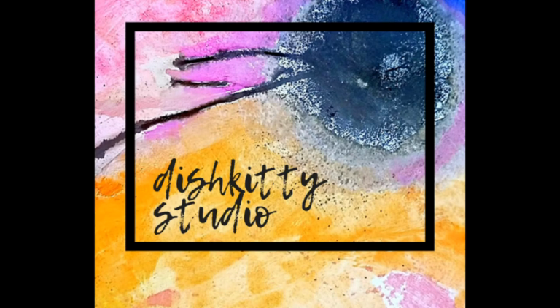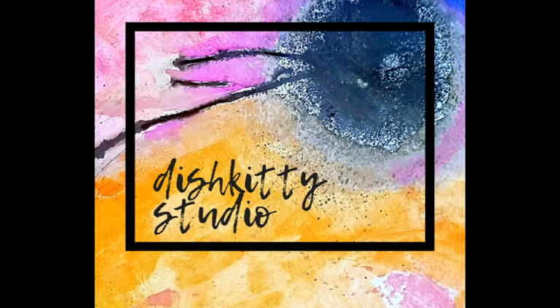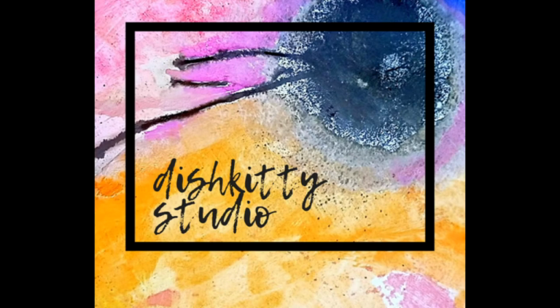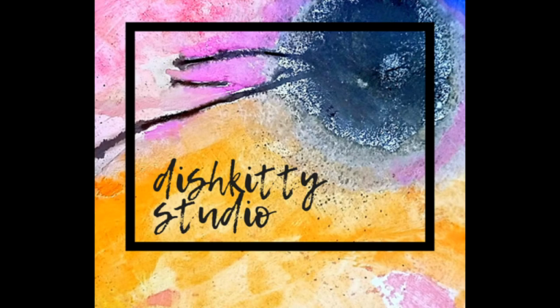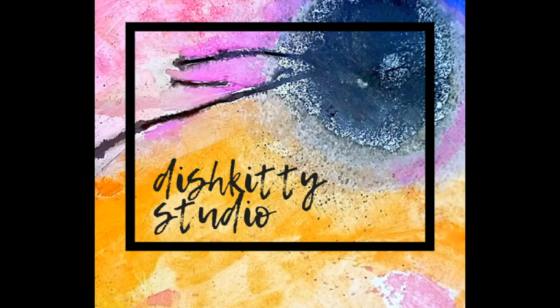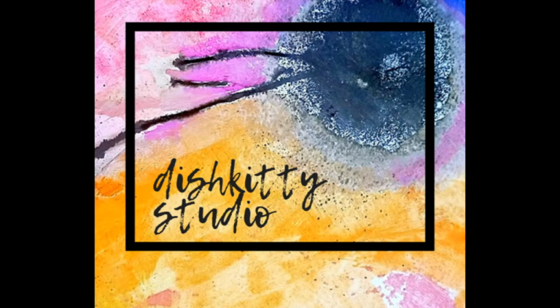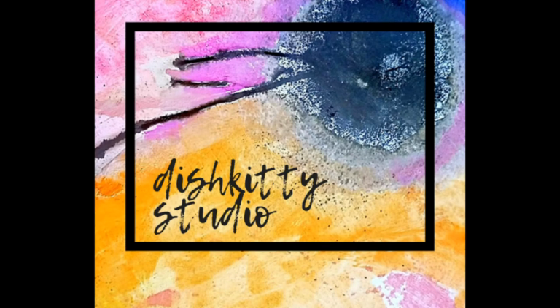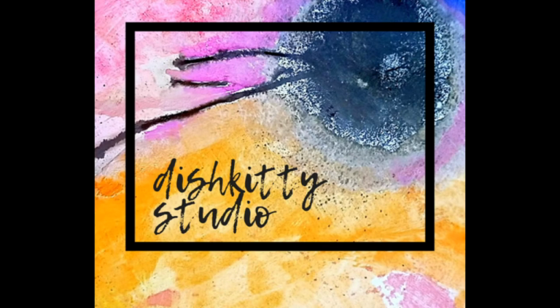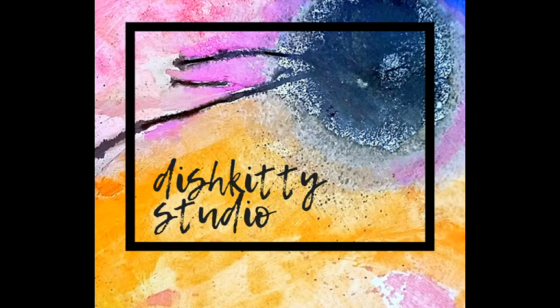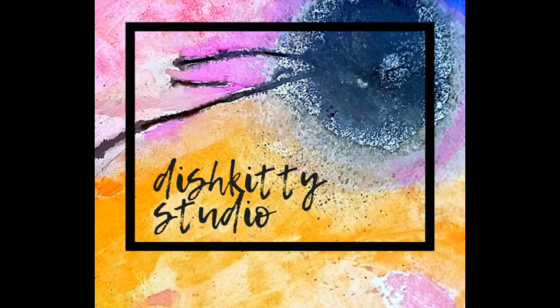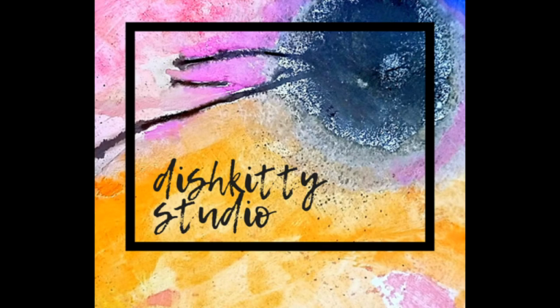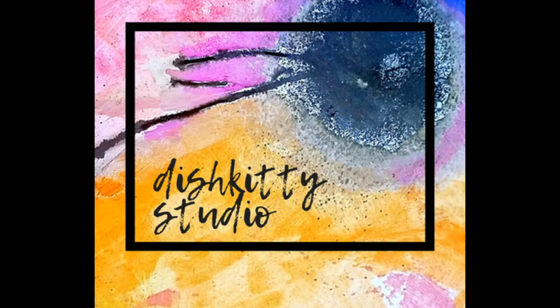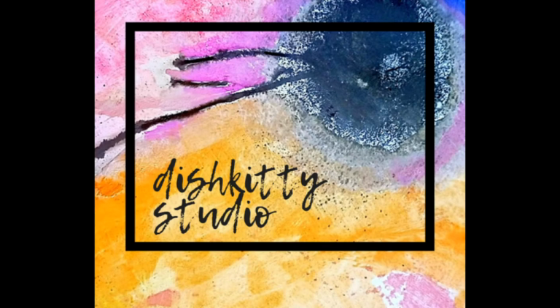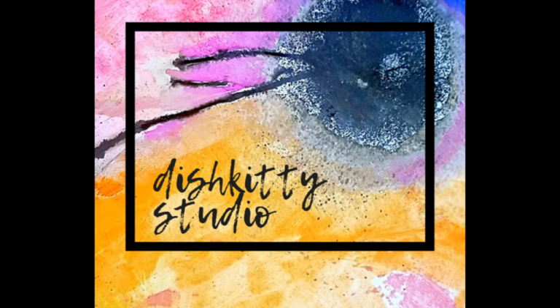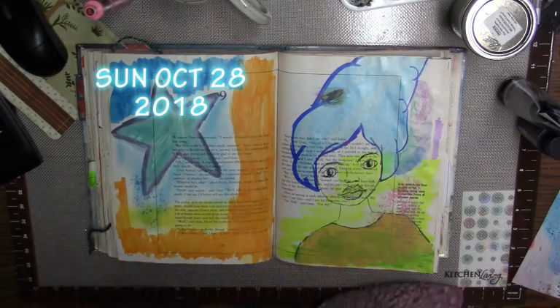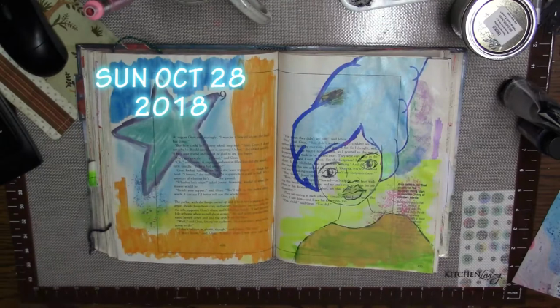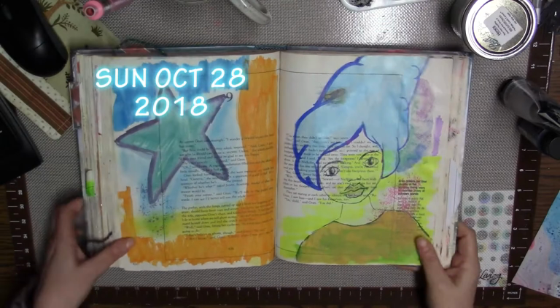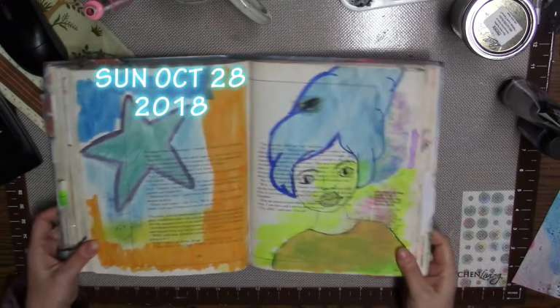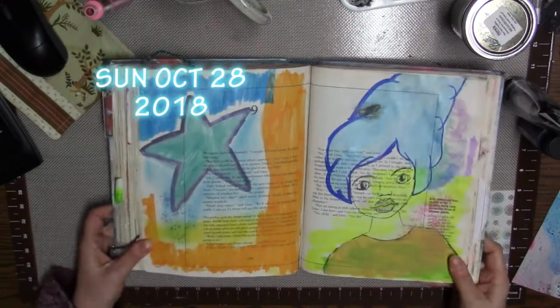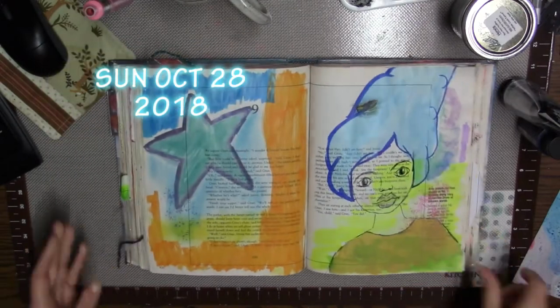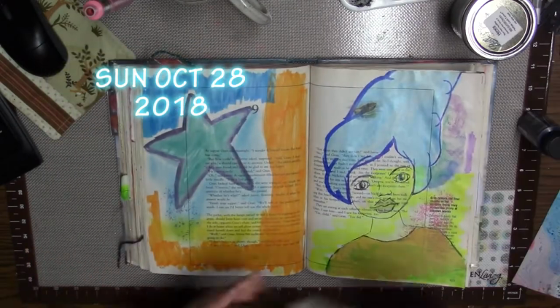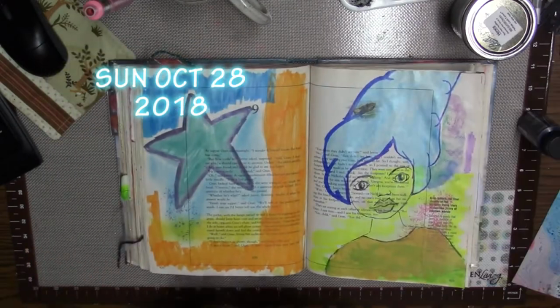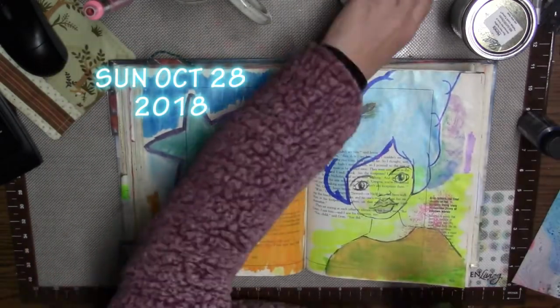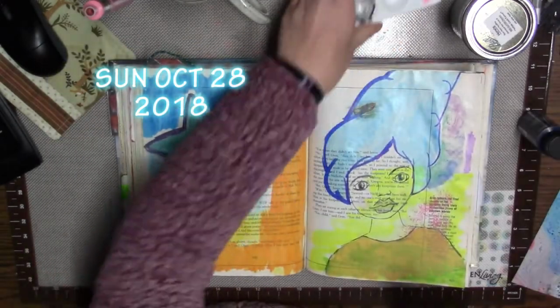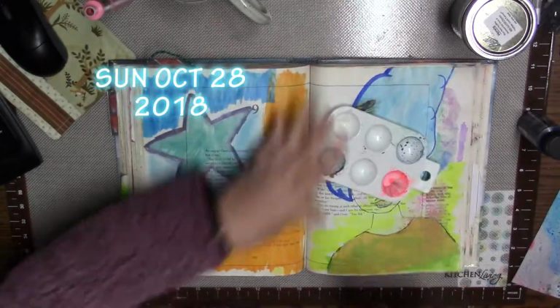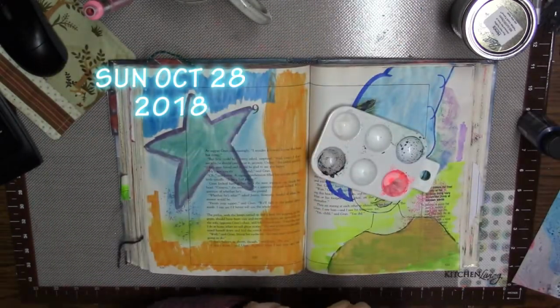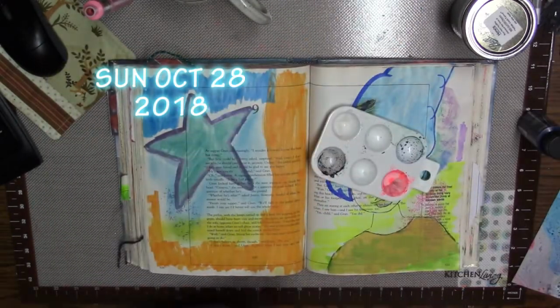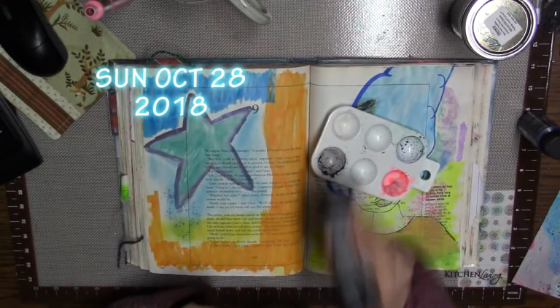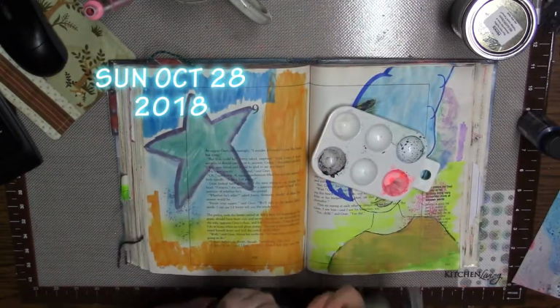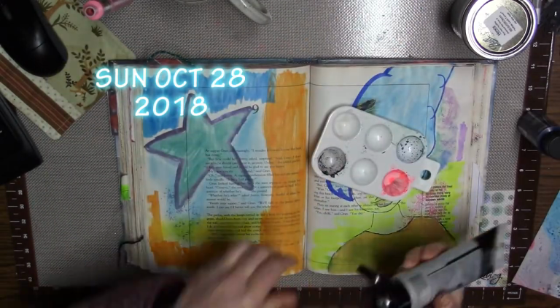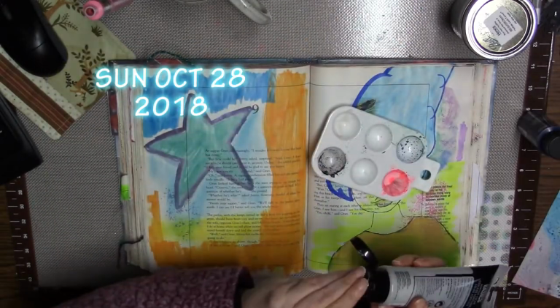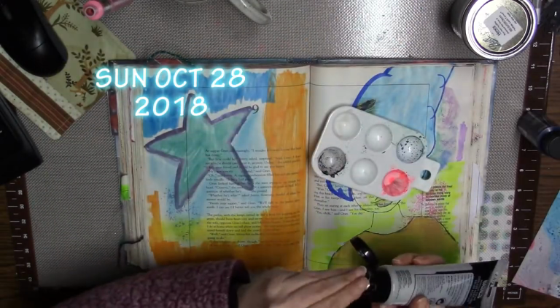Hi everyone, it's Trish from Dish Kitty Studio, and I am here with my weekly dish video. This is number 42.